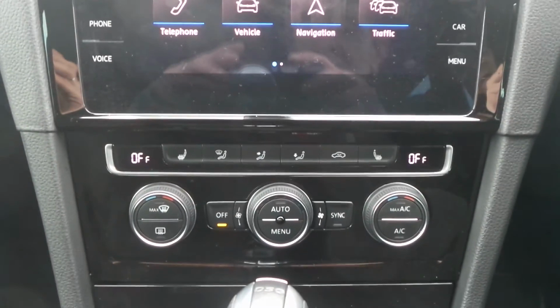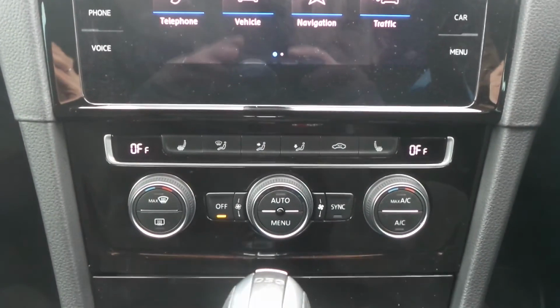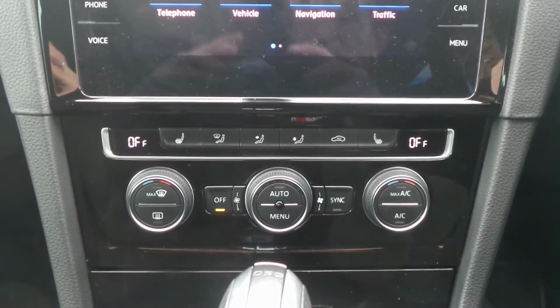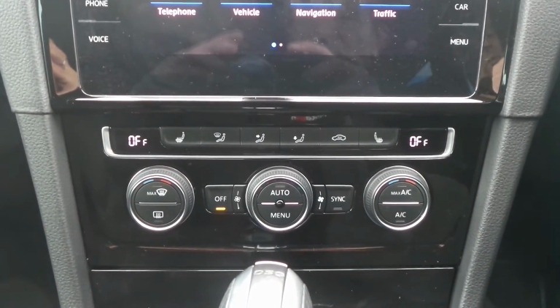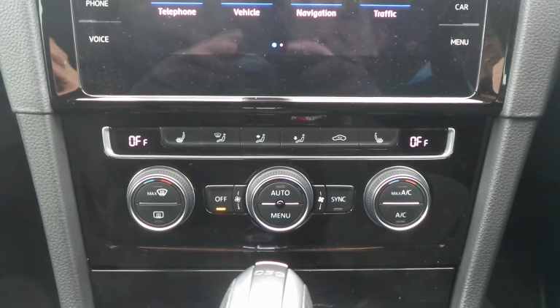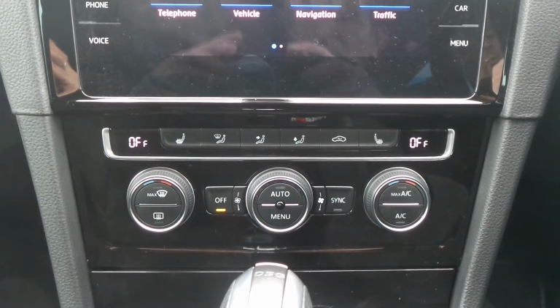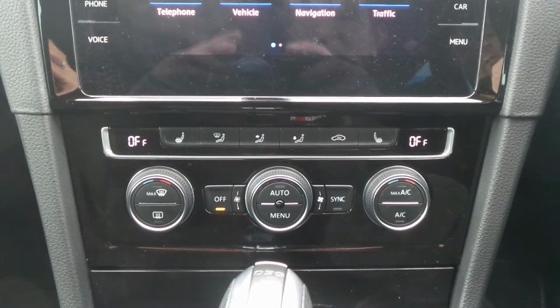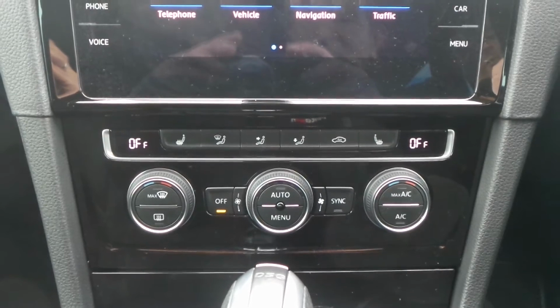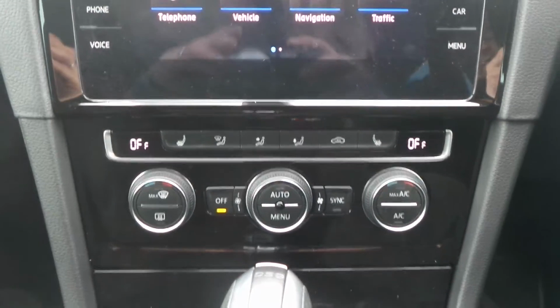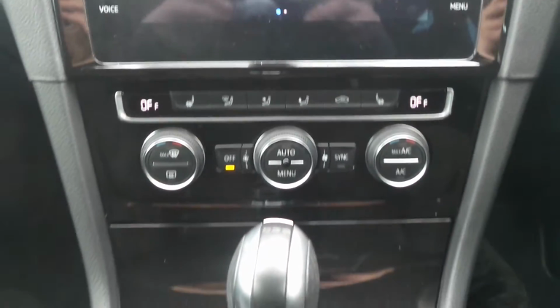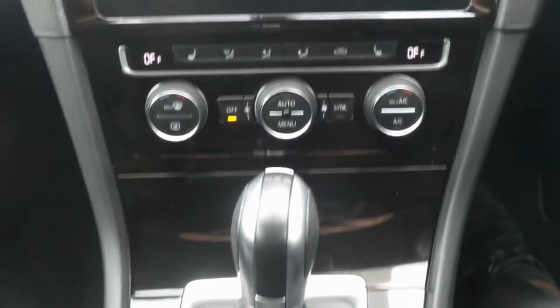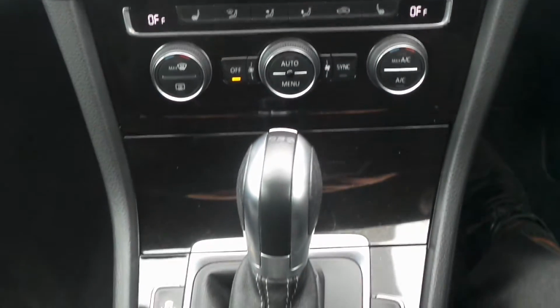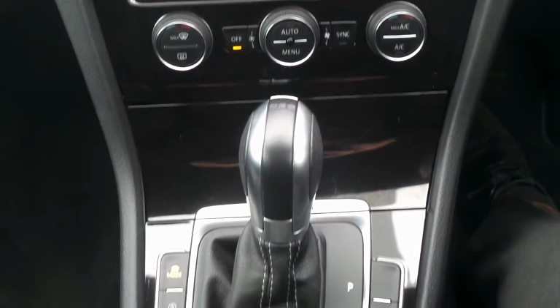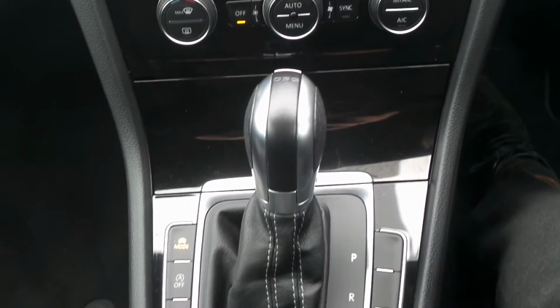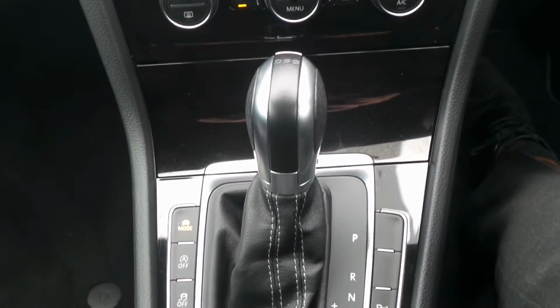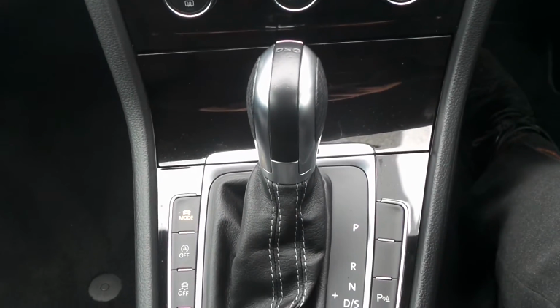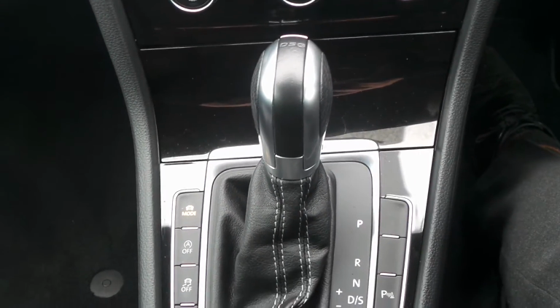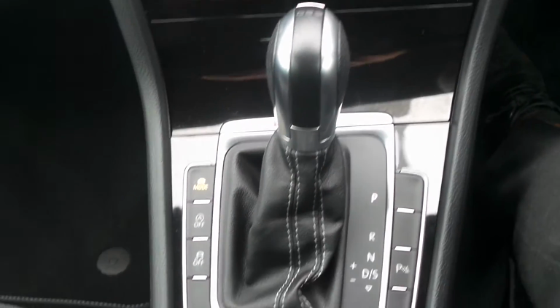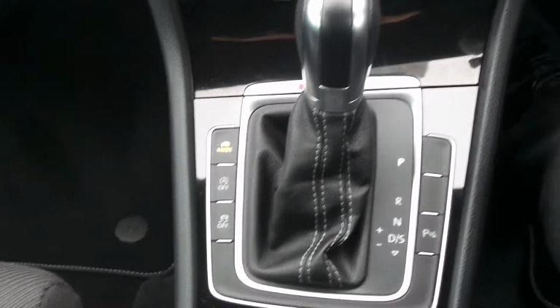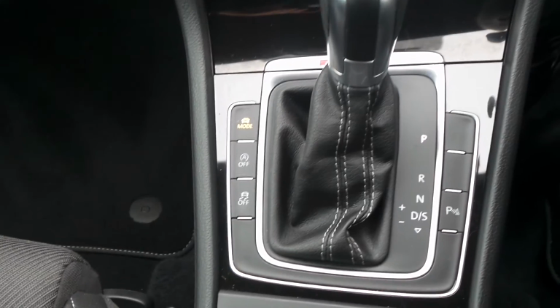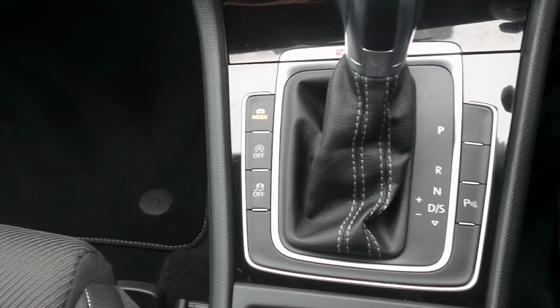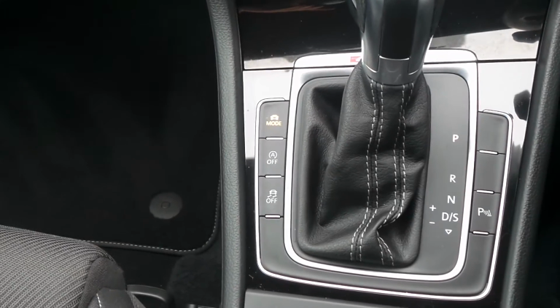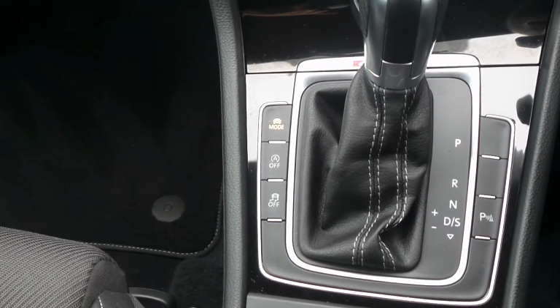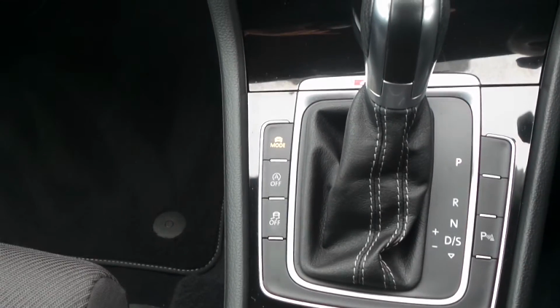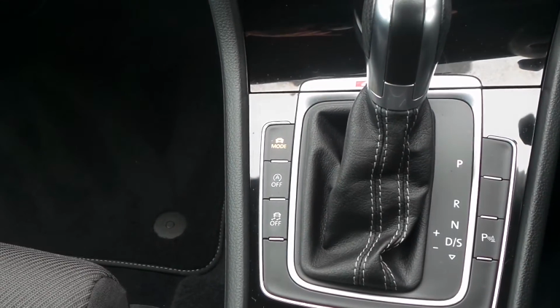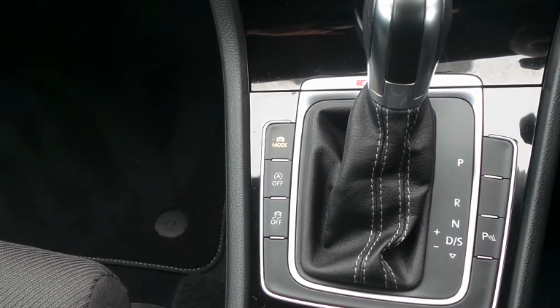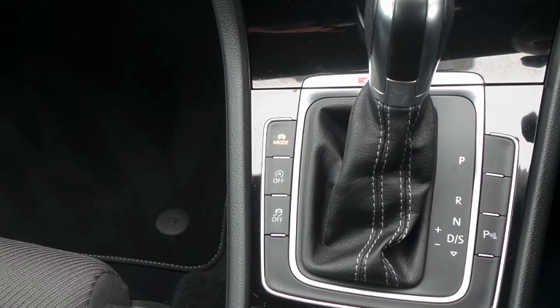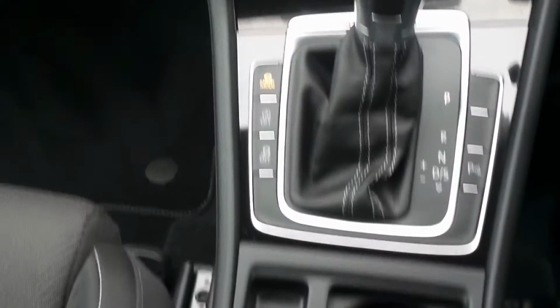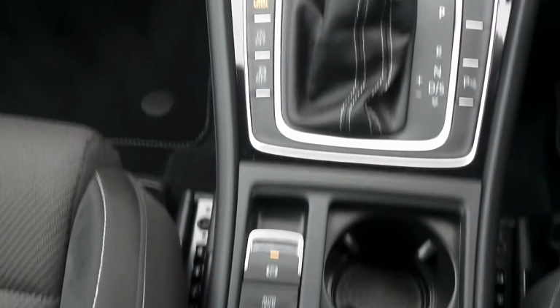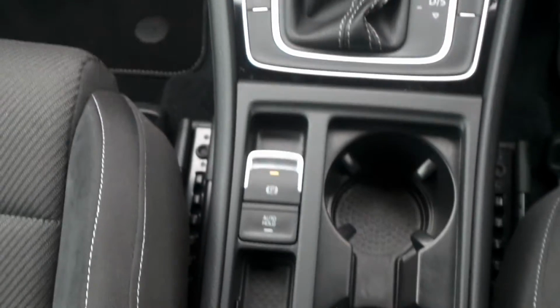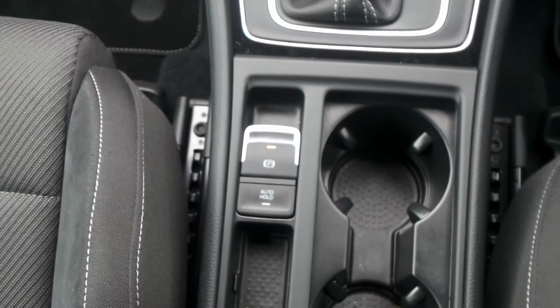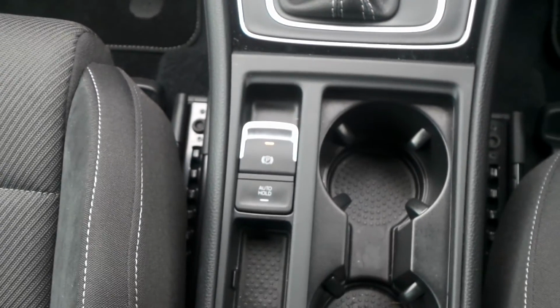It has dual zone climate control and heated front seats, a DSG automatic gearbox, auto start-stop and drive mode select, and there's also an electronic parking brake.